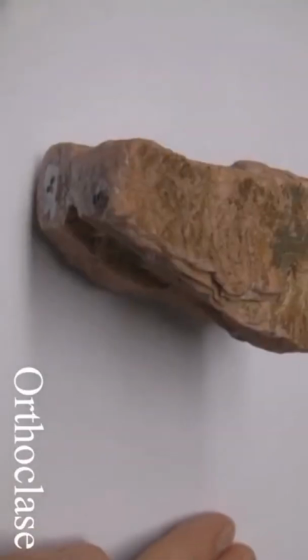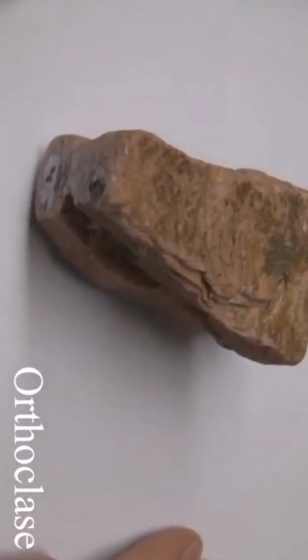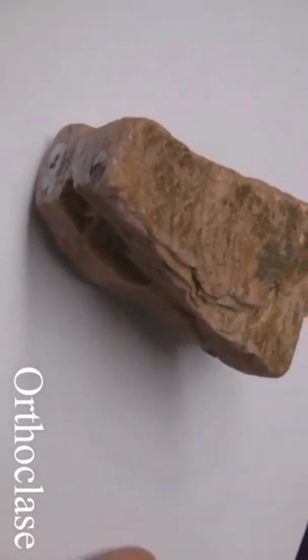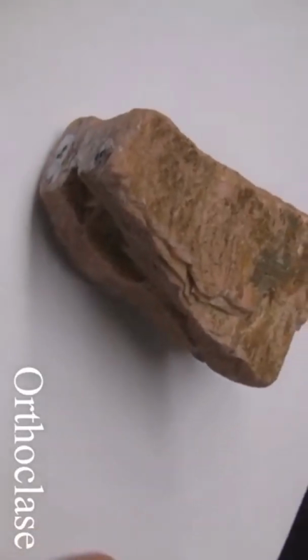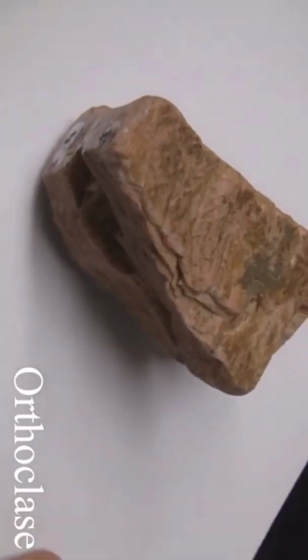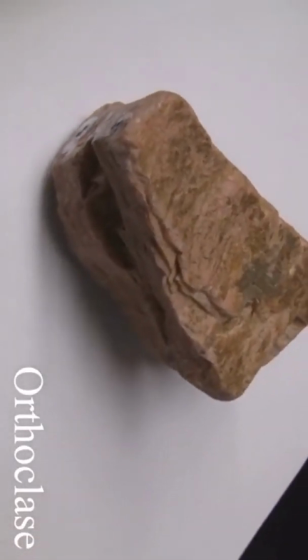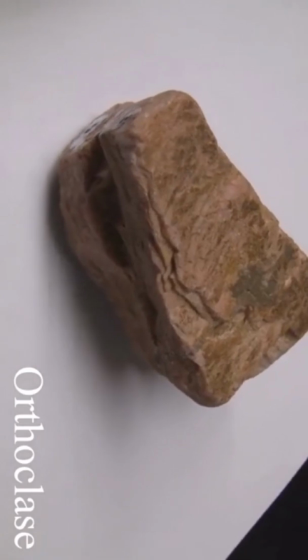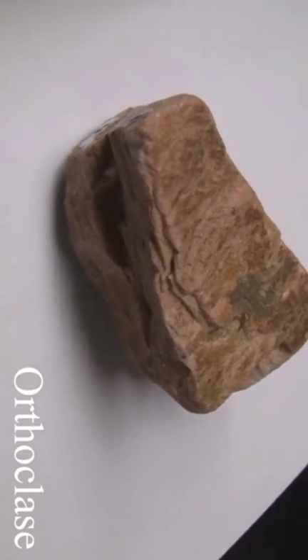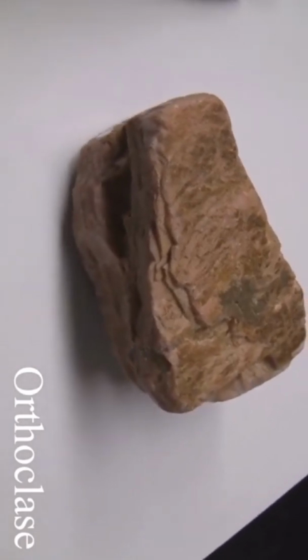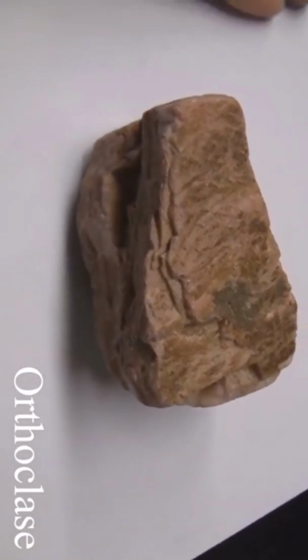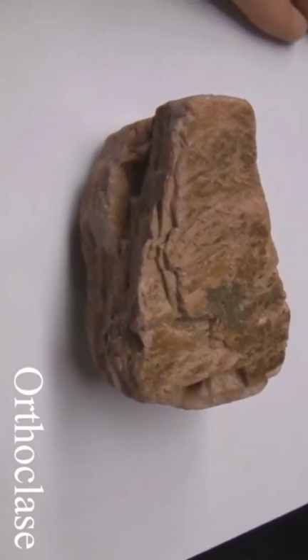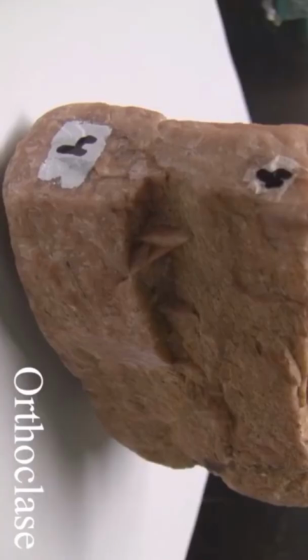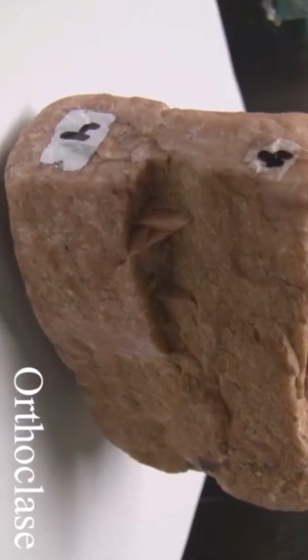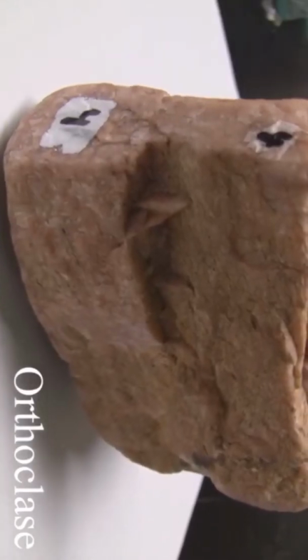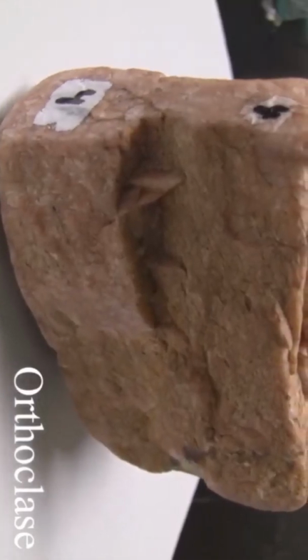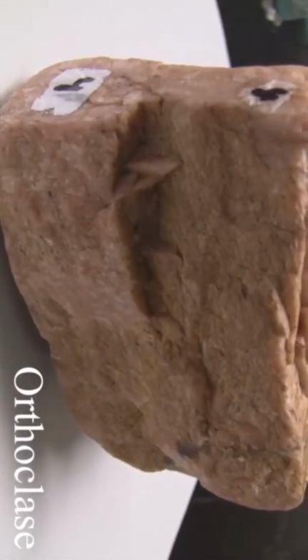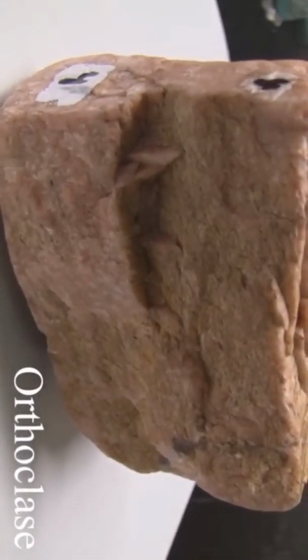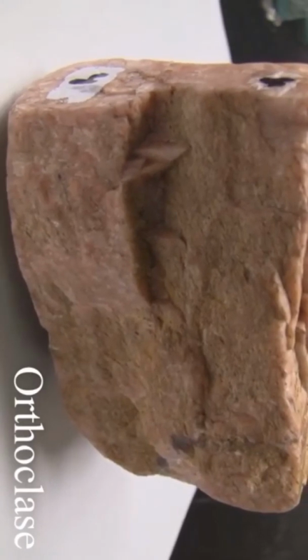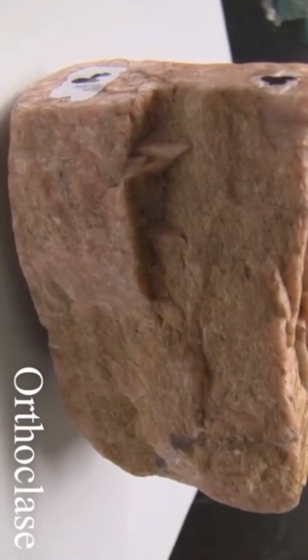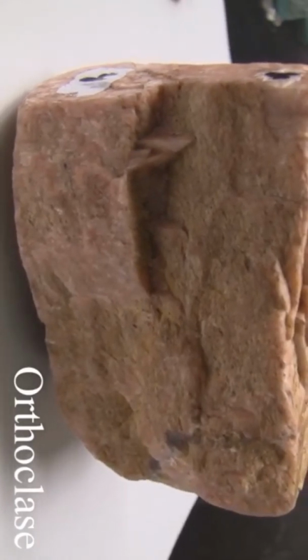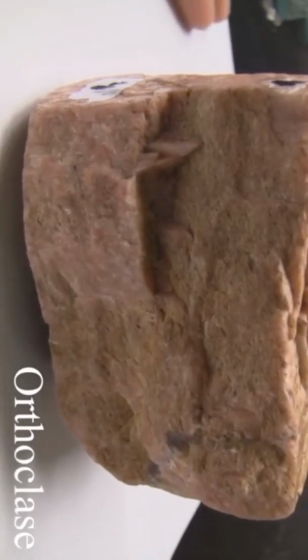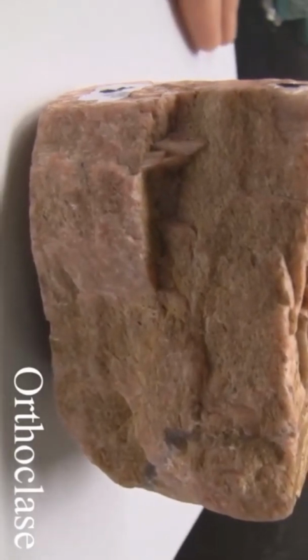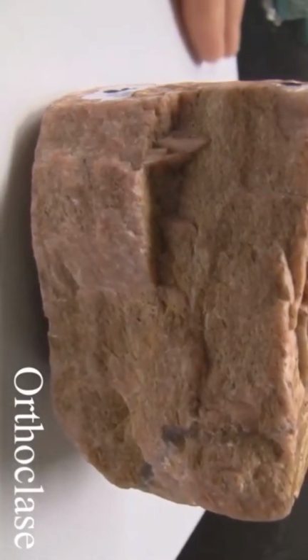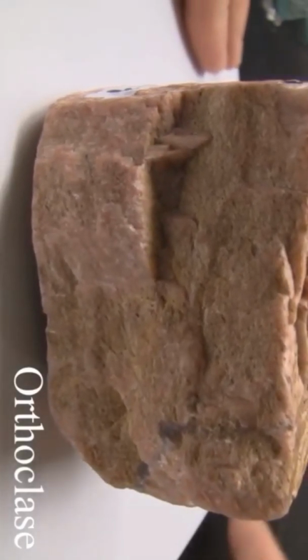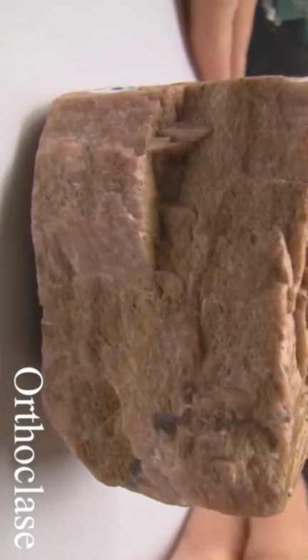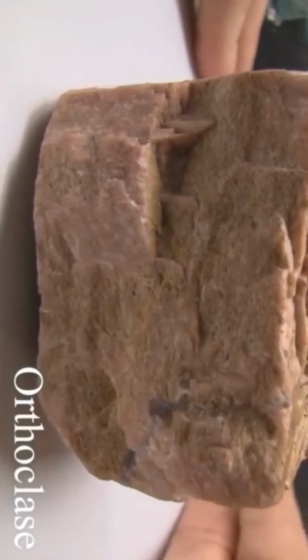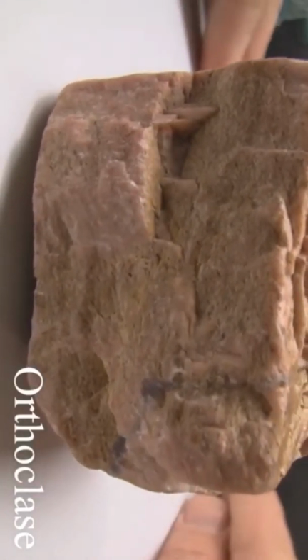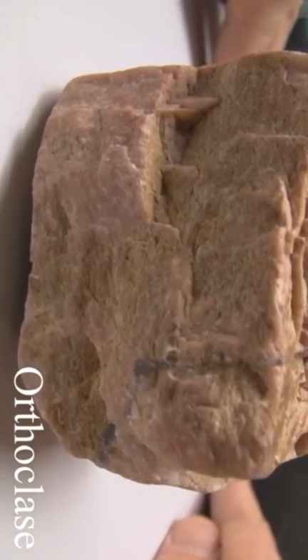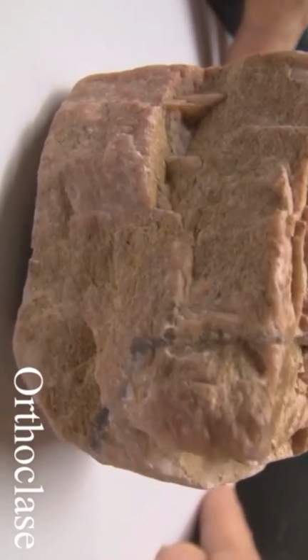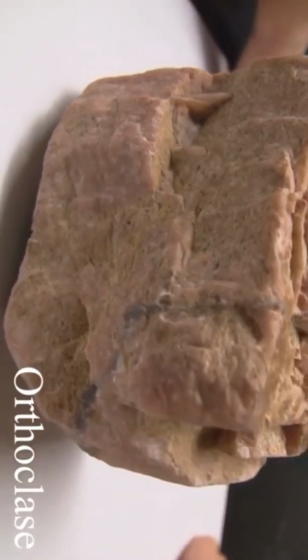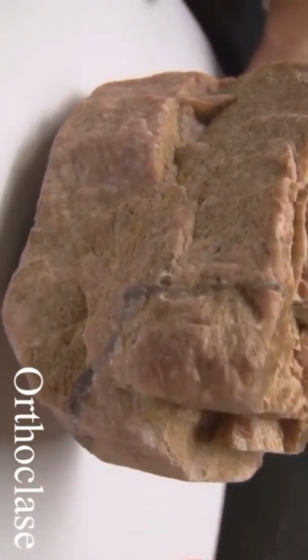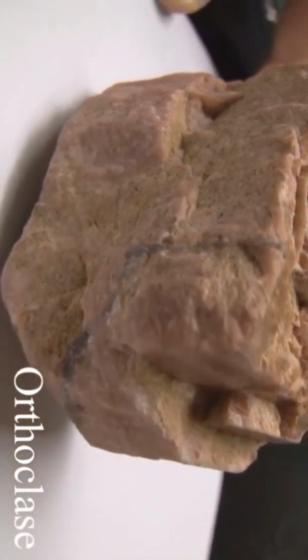Orthoclase has a hardness of six. Its luster is non-metallic vitreous. It streaks white. It has good cleavage at 90 degrees. The color is most often light to medium red, but can be white, gray, or green.